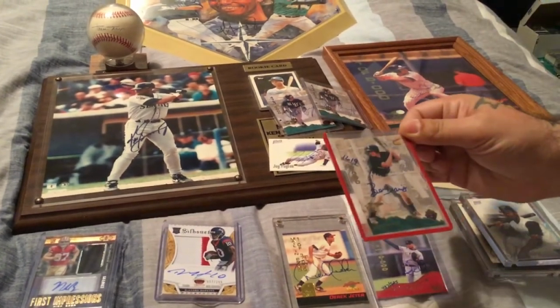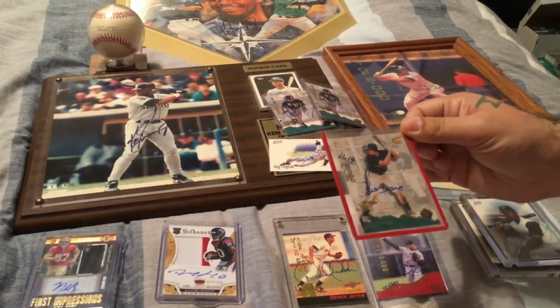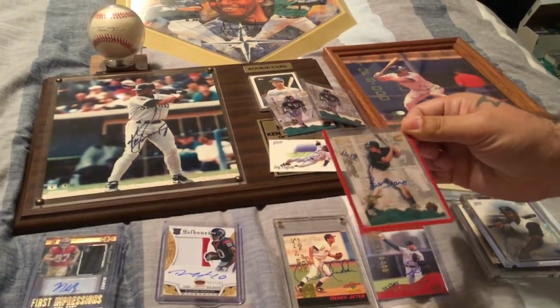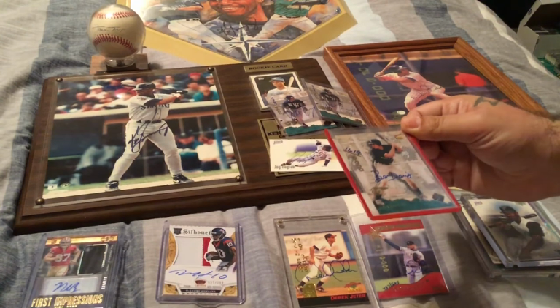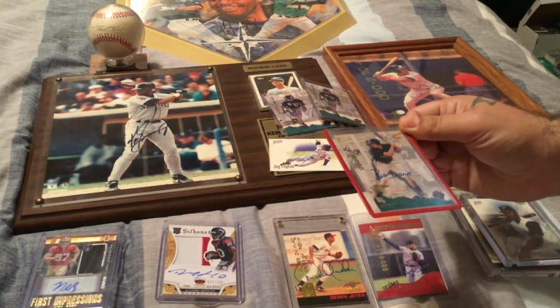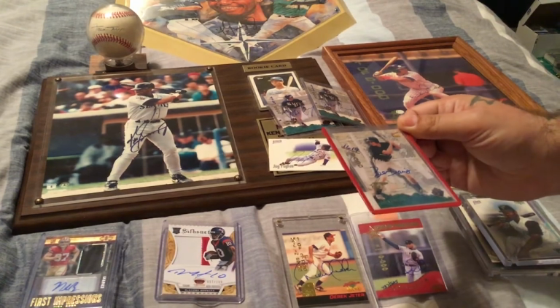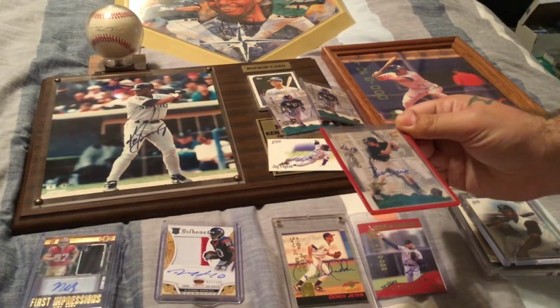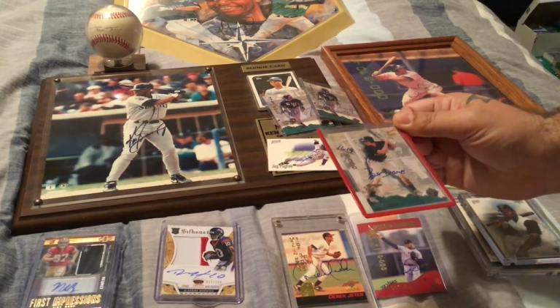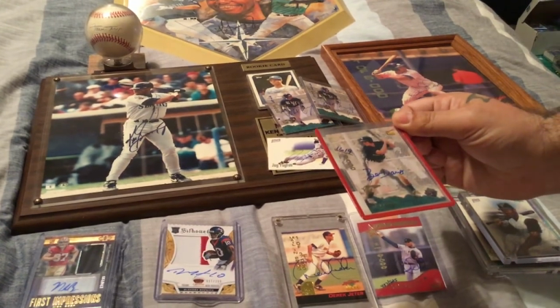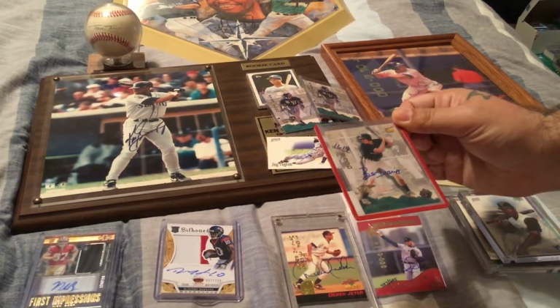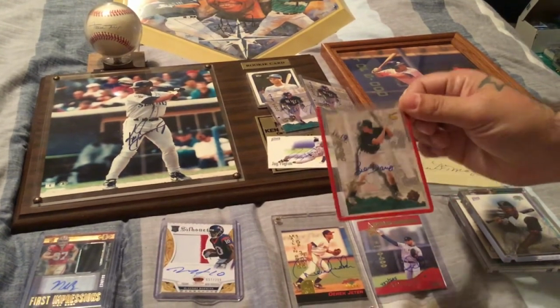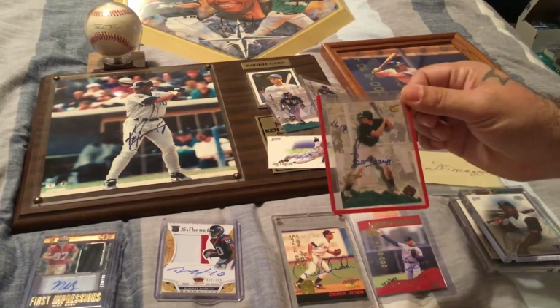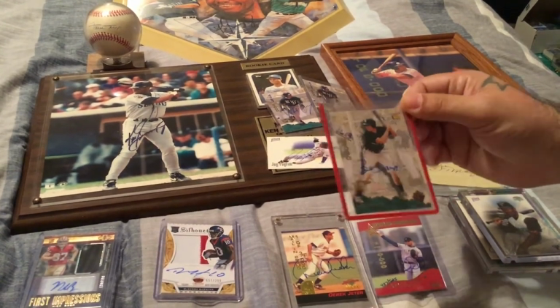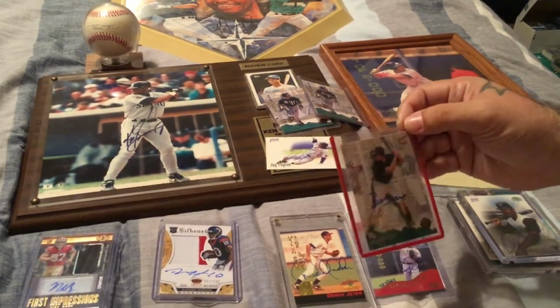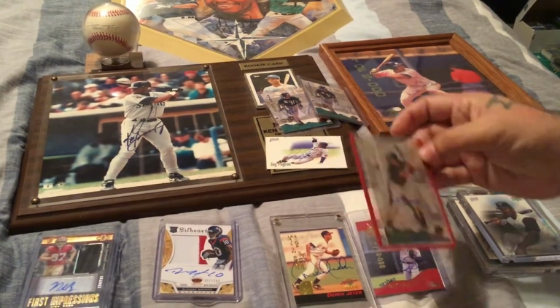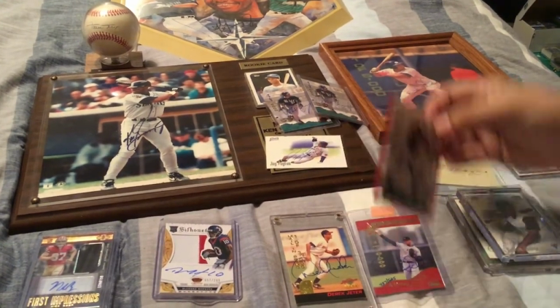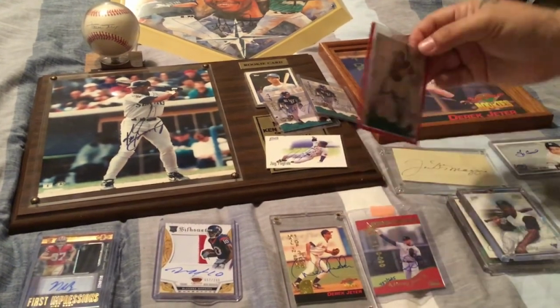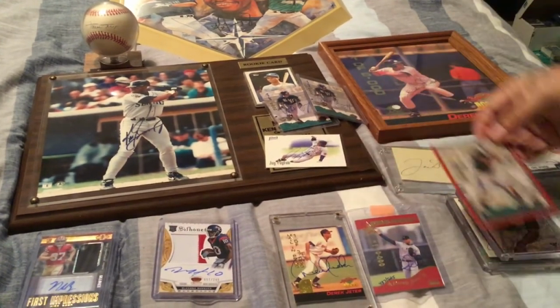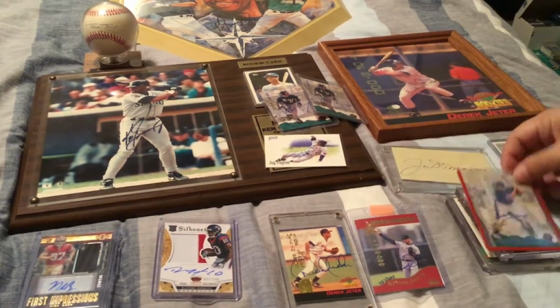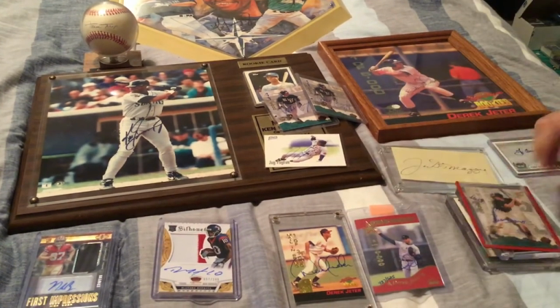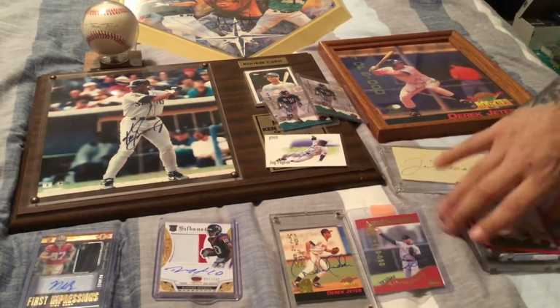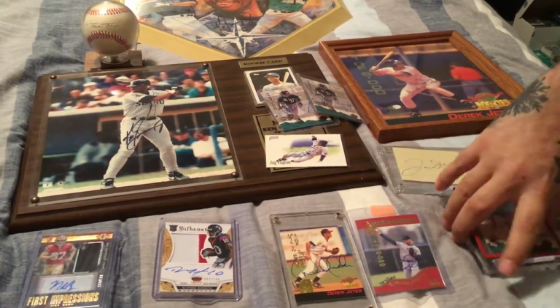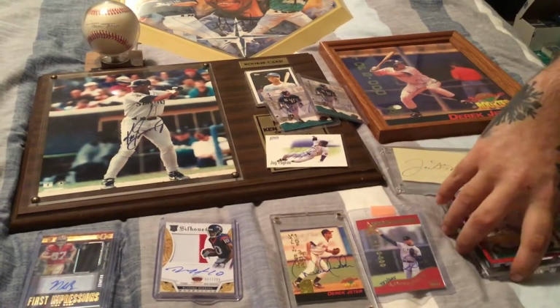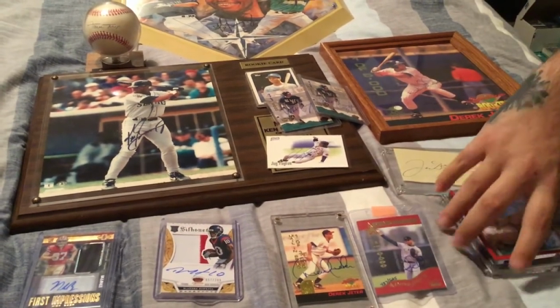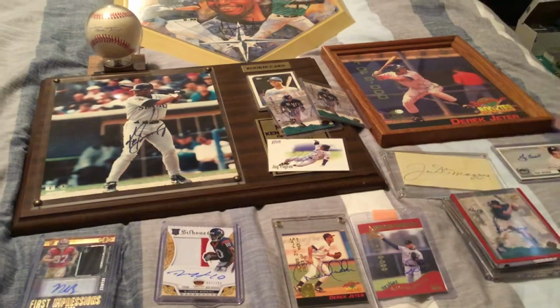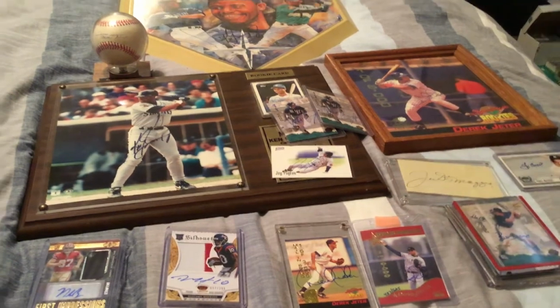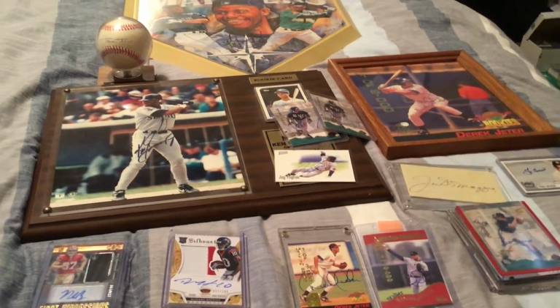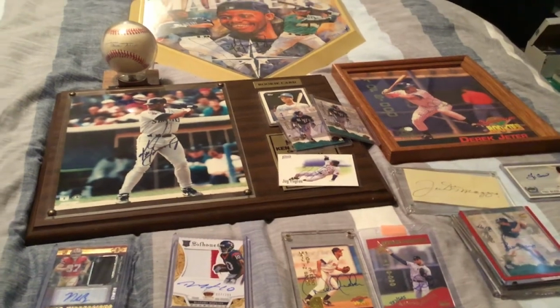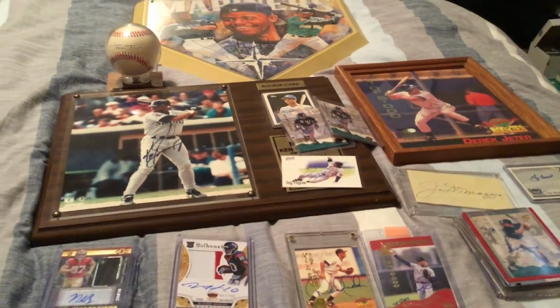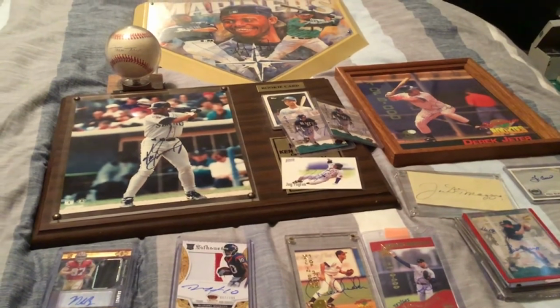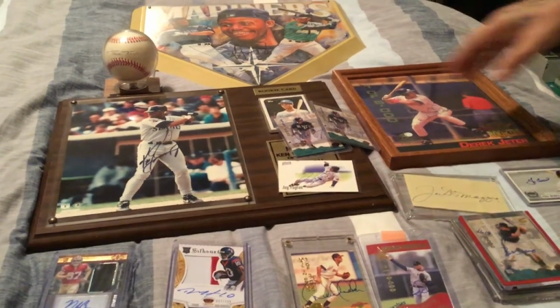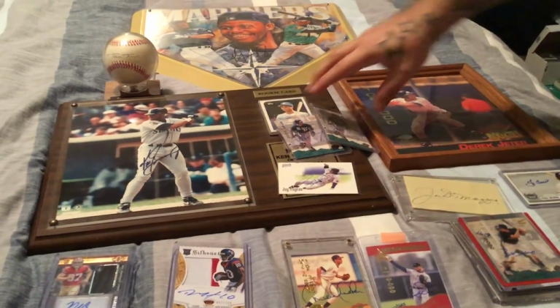And we have a Ben Davis rookie — number 1,619 of 5,000. So that's some of the autograph stuff we have.